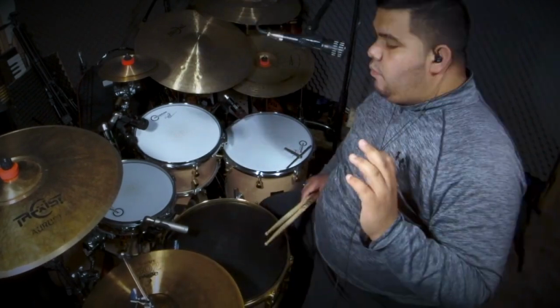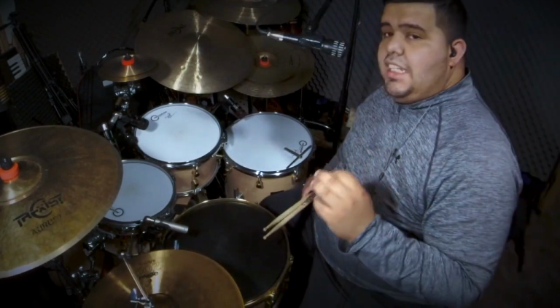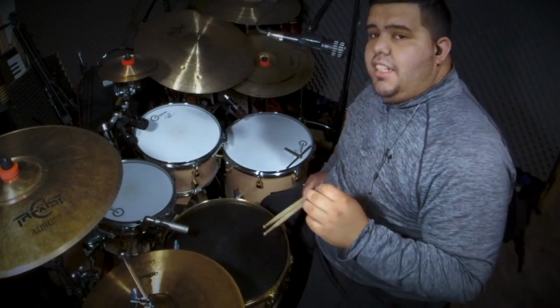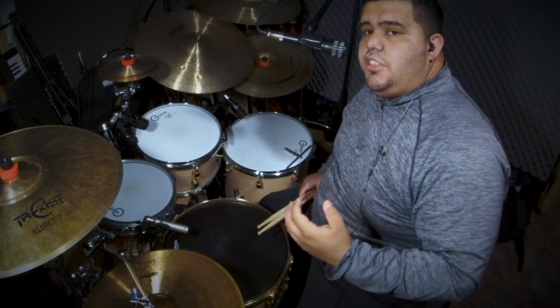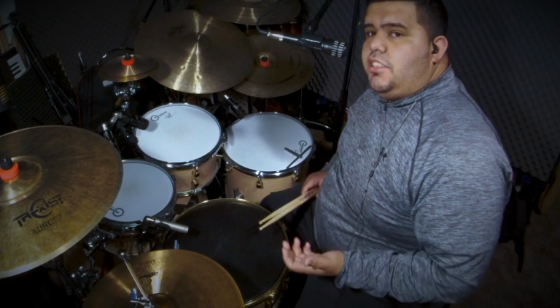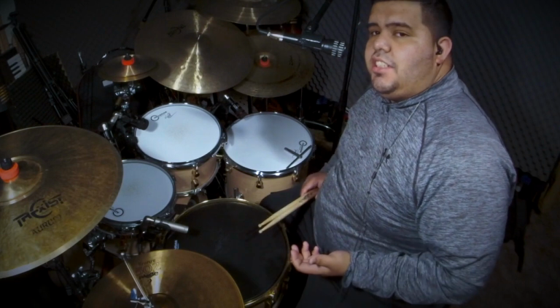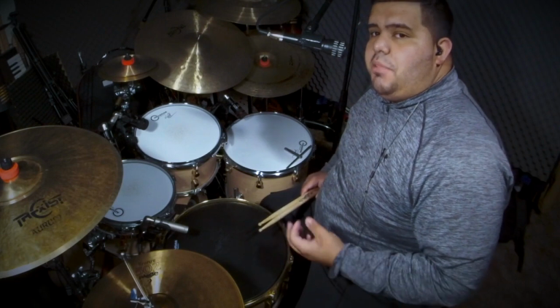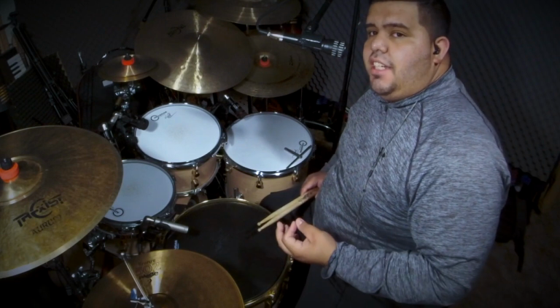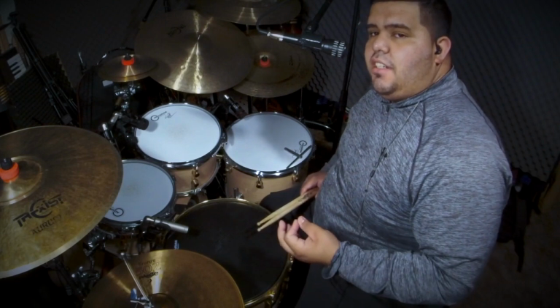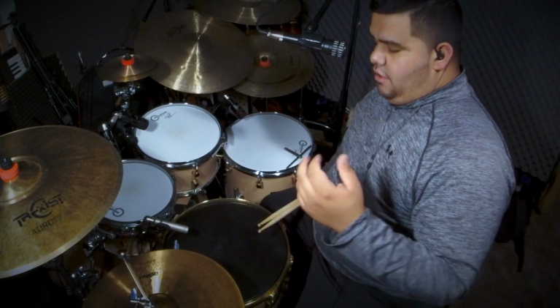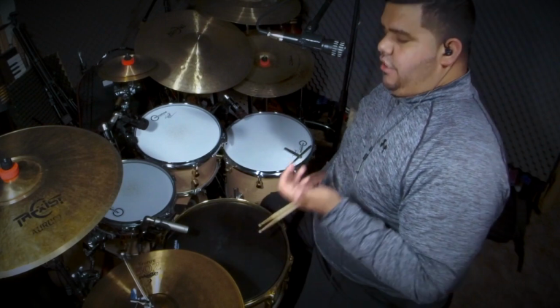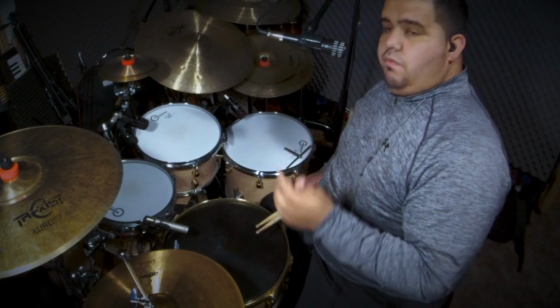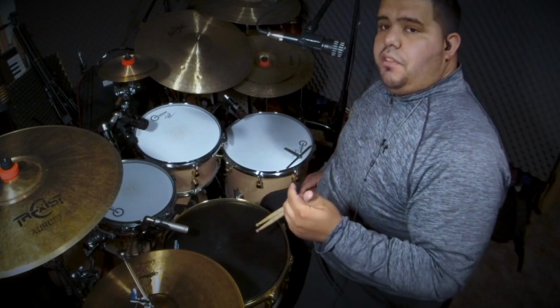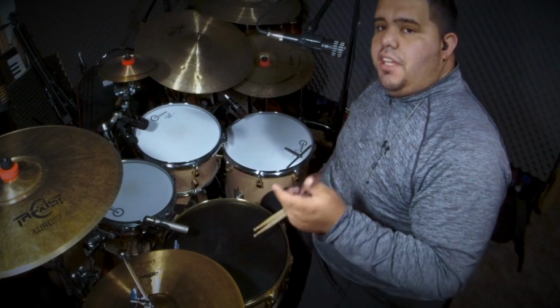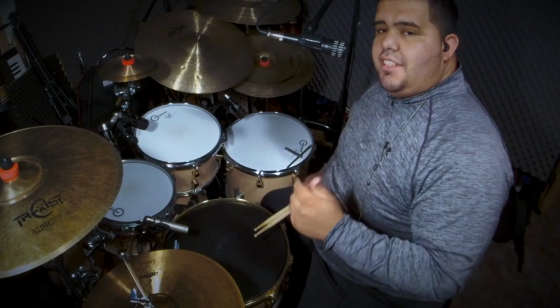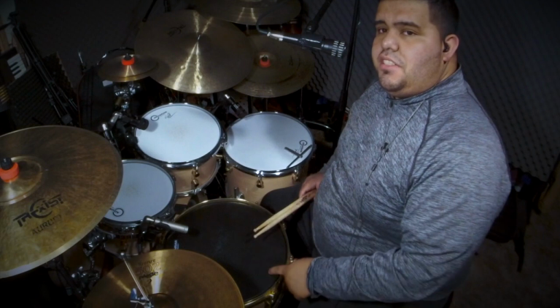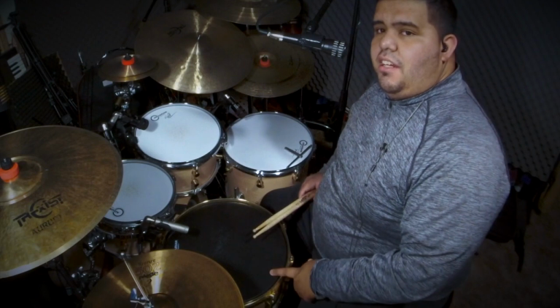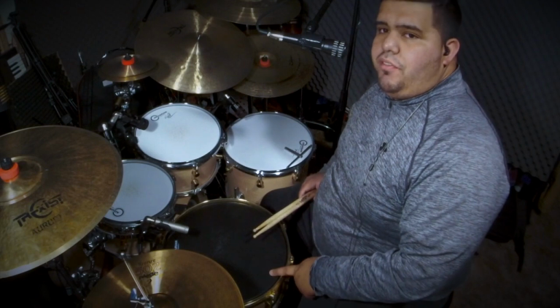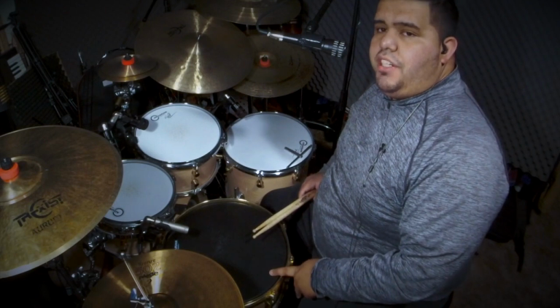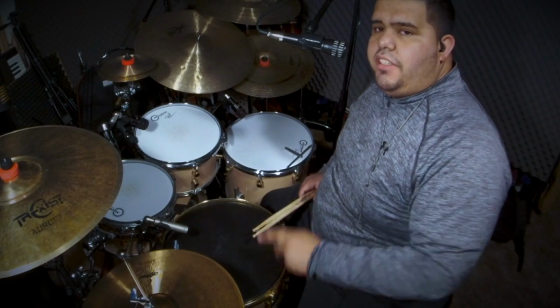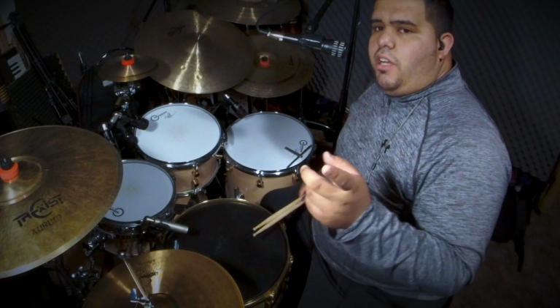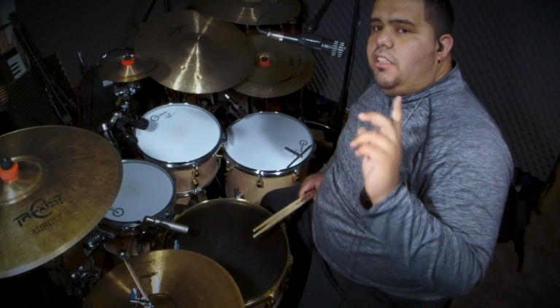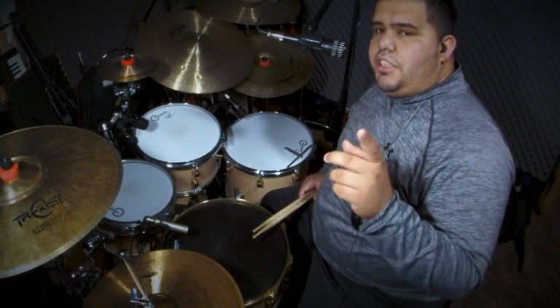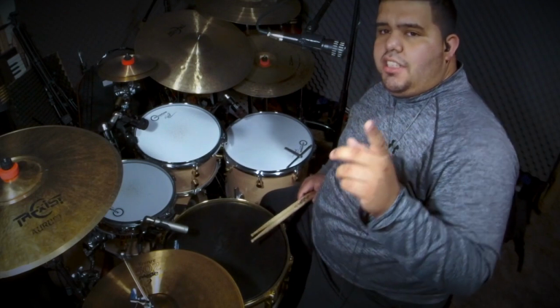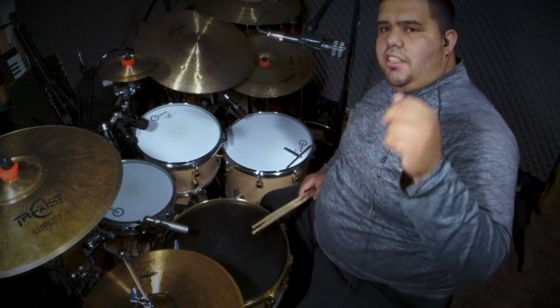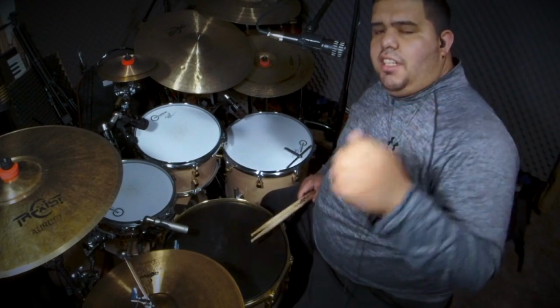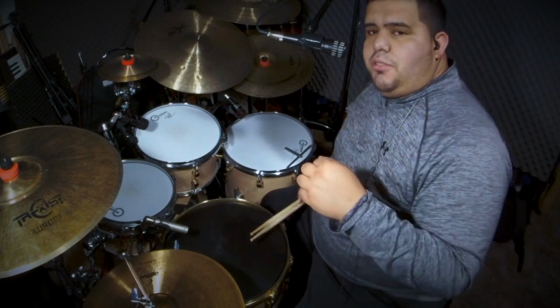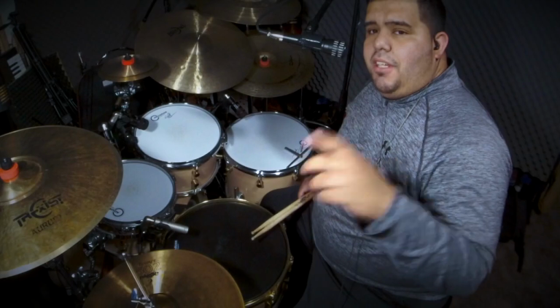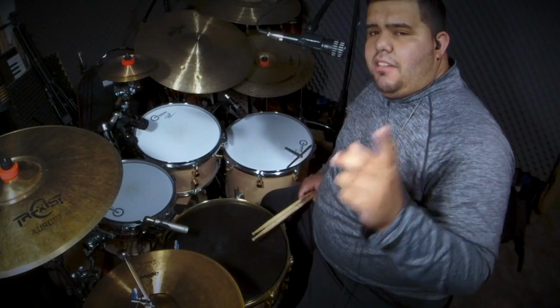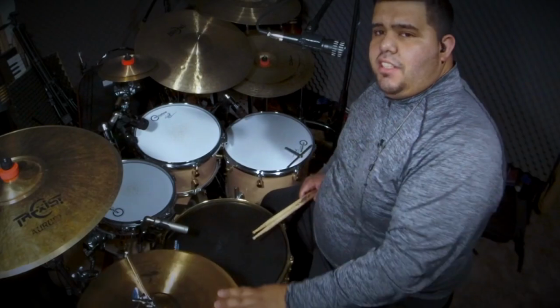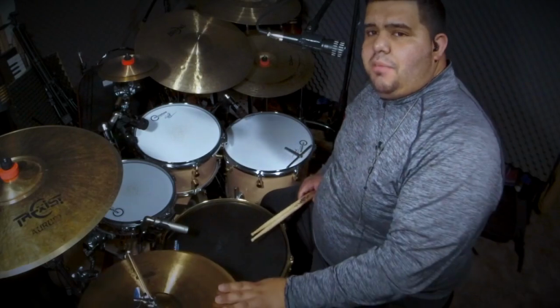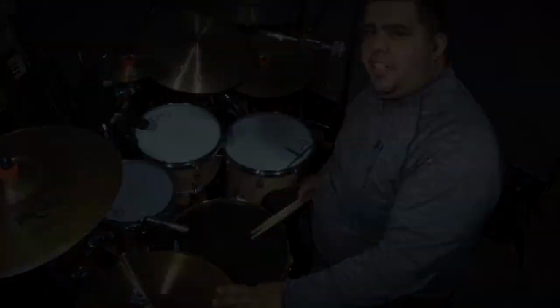One of the easiest things to do is change the snare head and make sure it sounds good. I look forward to you guys seeing this new snare head in my future videos. Click subscribe and give it a thumbs up — I appreciate it.